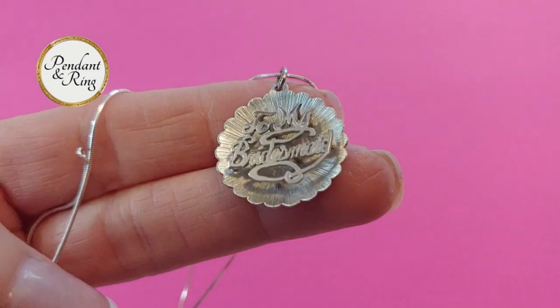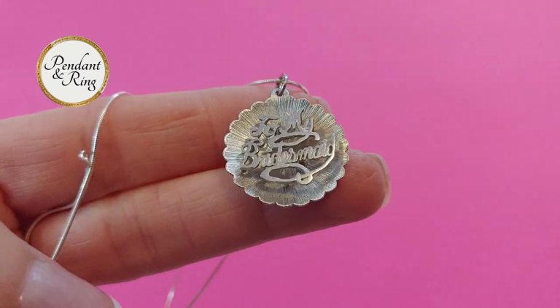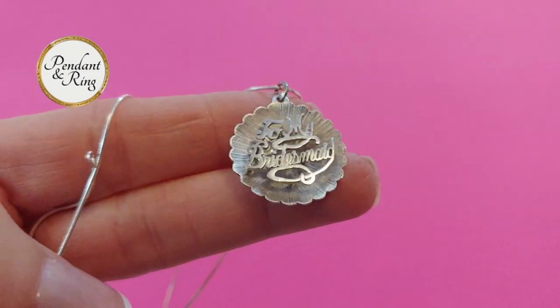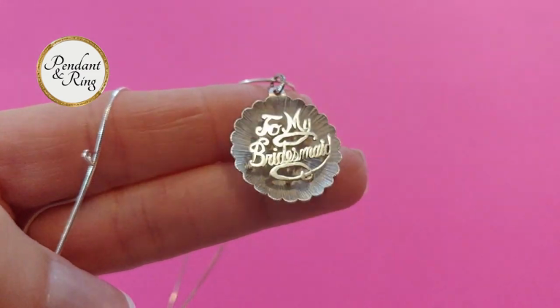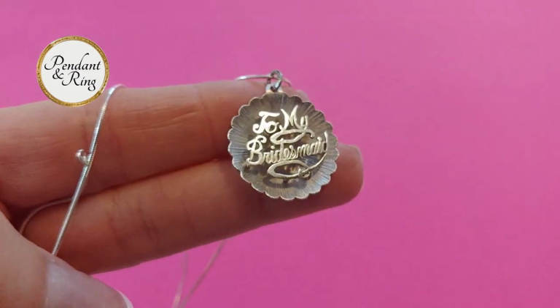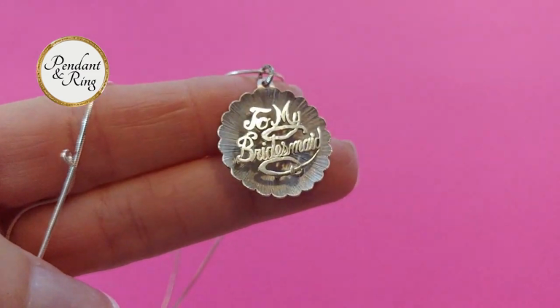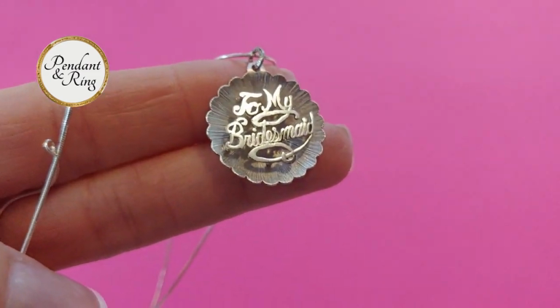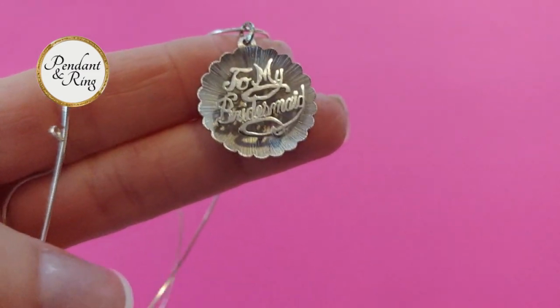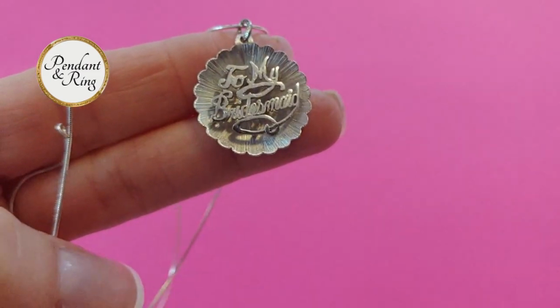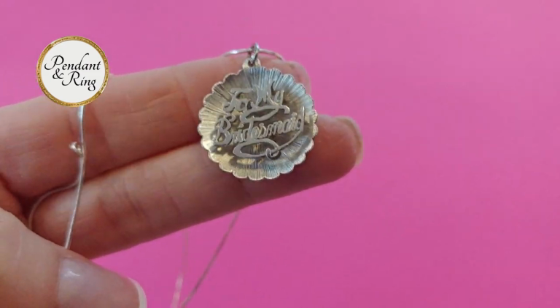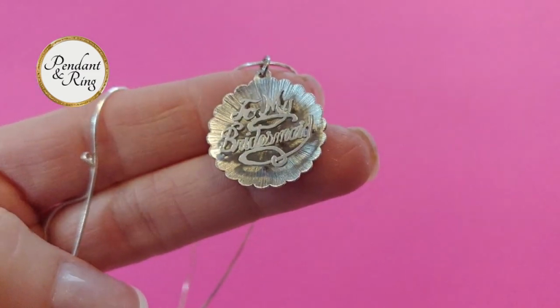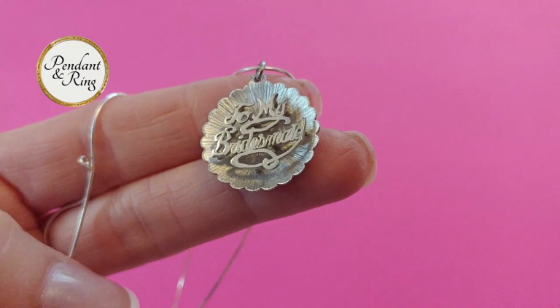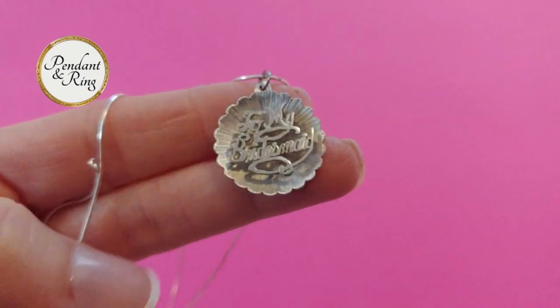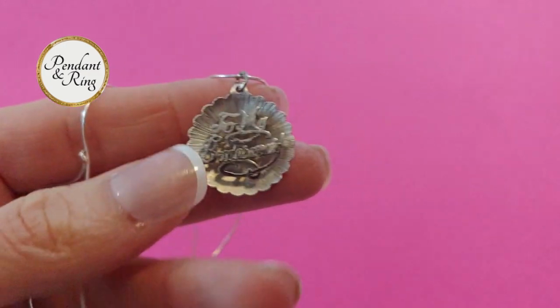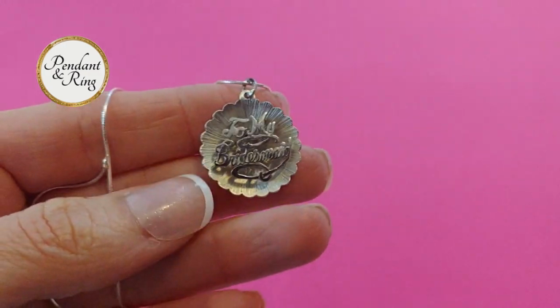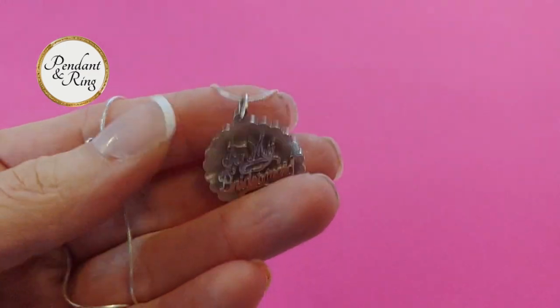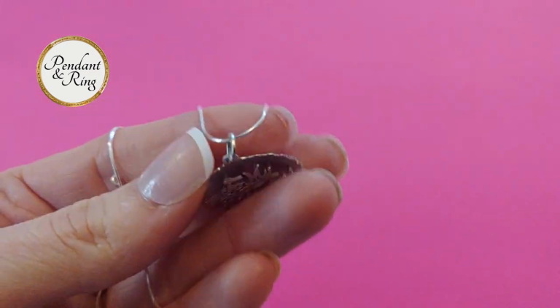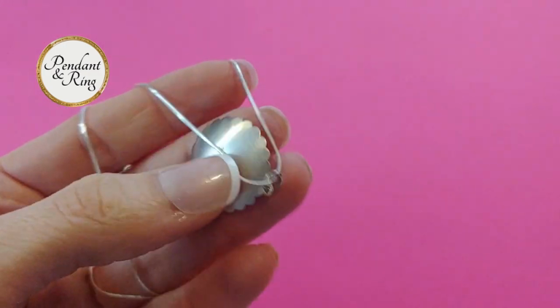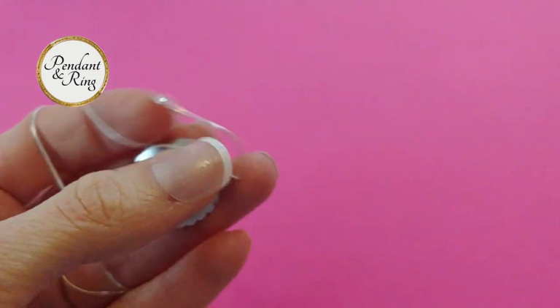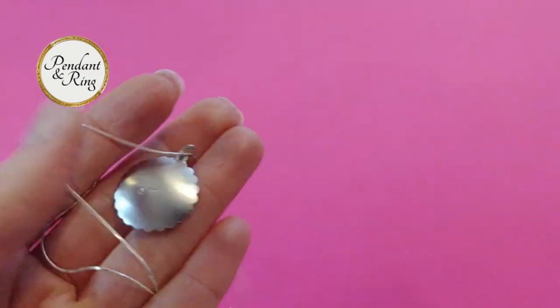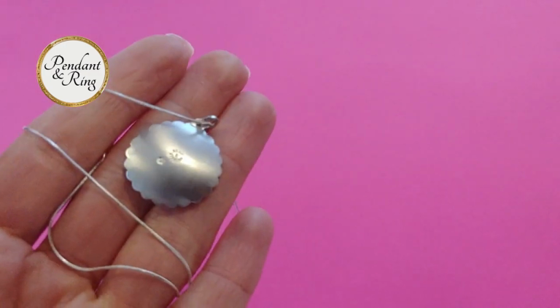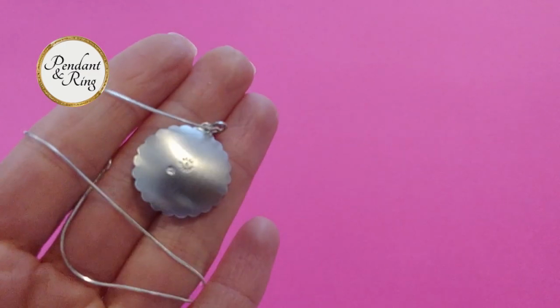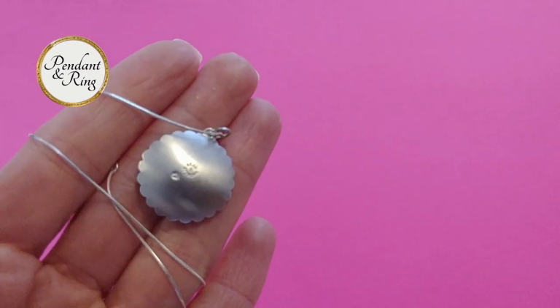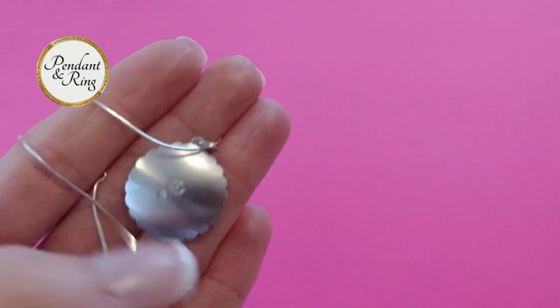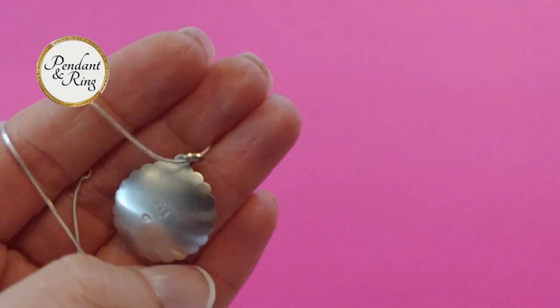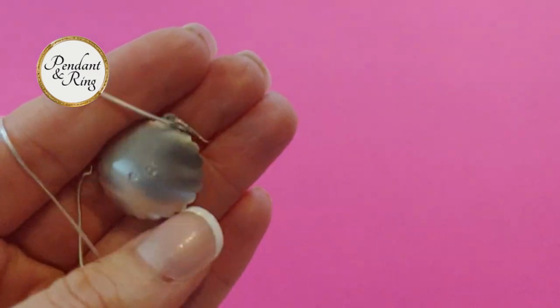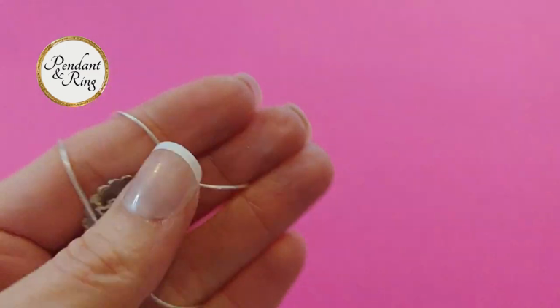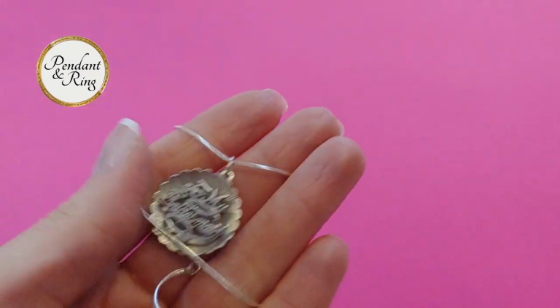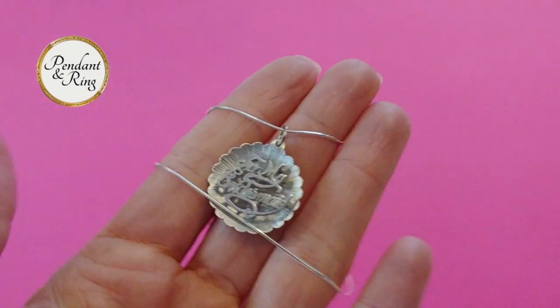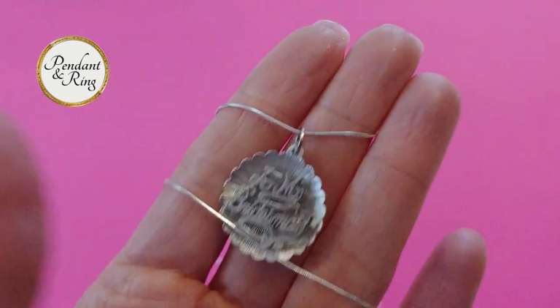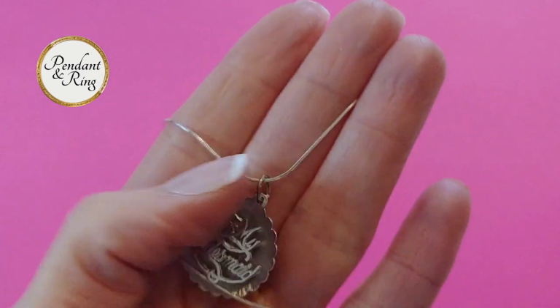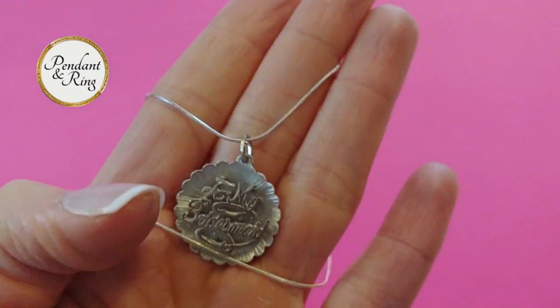Next we have a vintage silver star bloom with raised script 1950s 'To My Bridesmaid' silver charm pendant thank-you gift, on an 18-inch long 925 Italian silver snake chain.